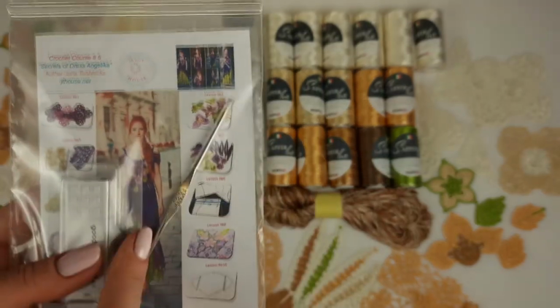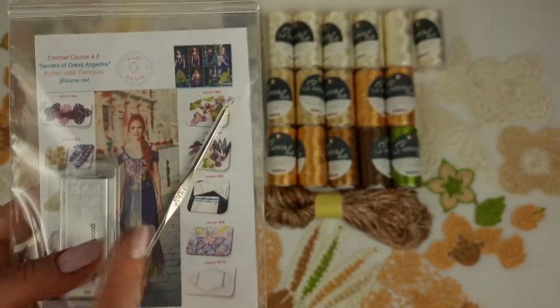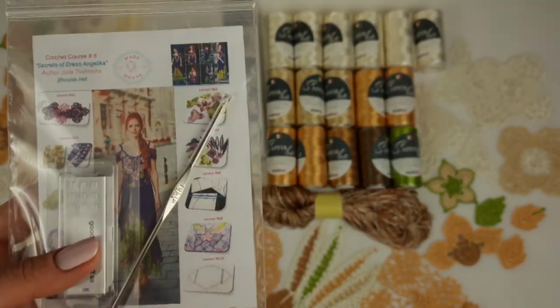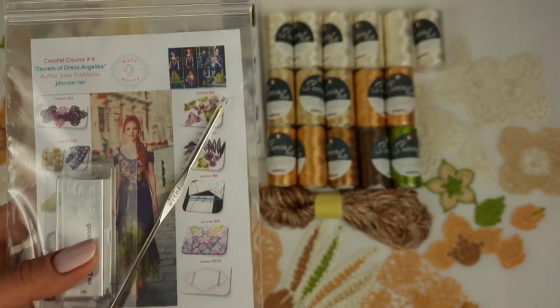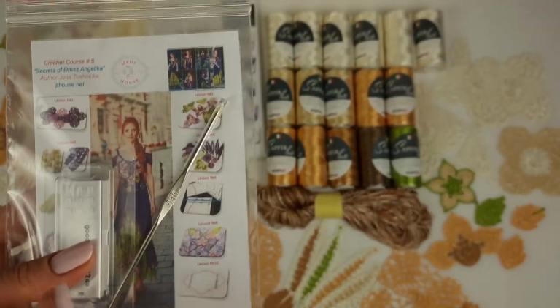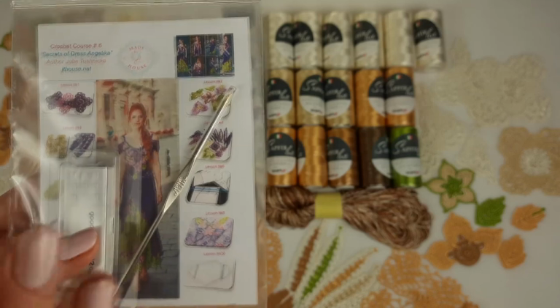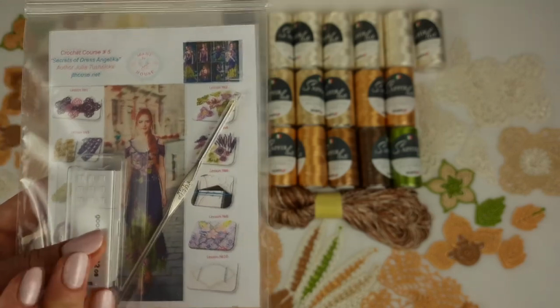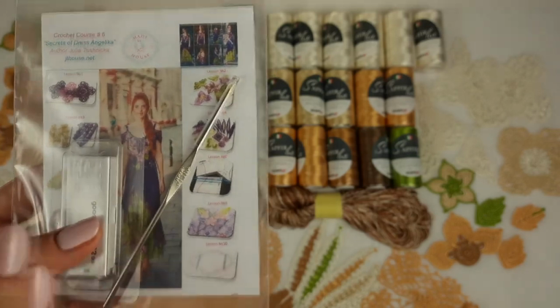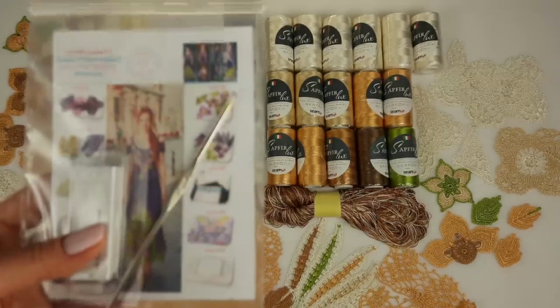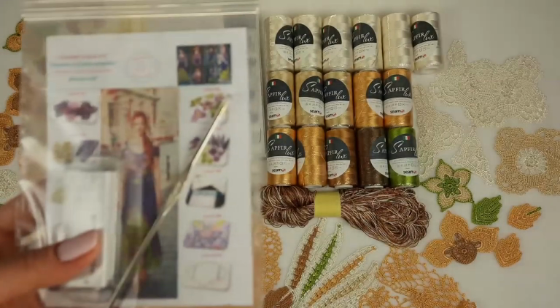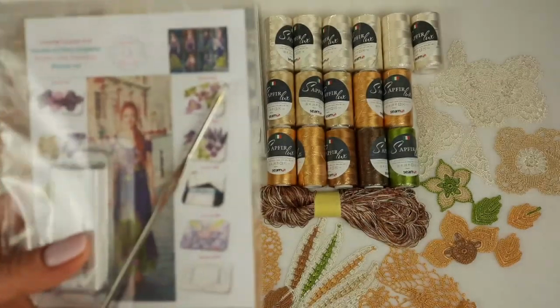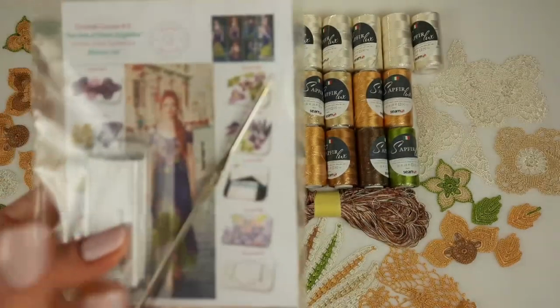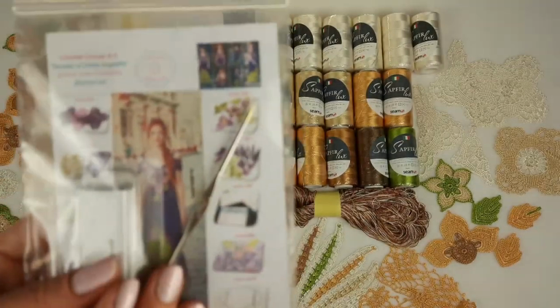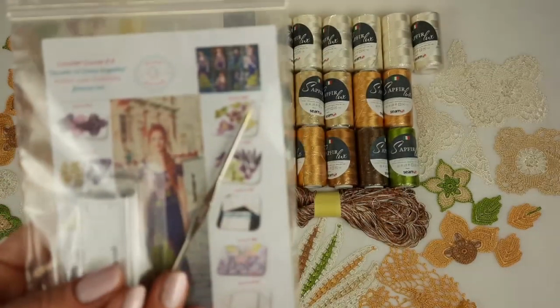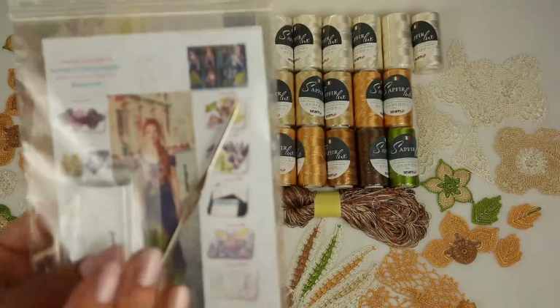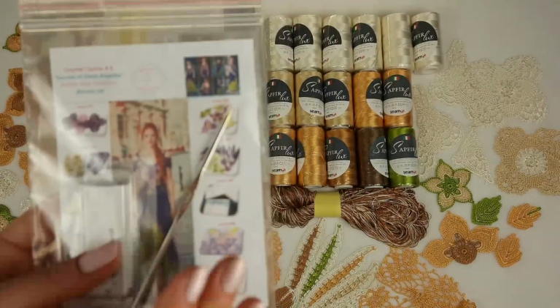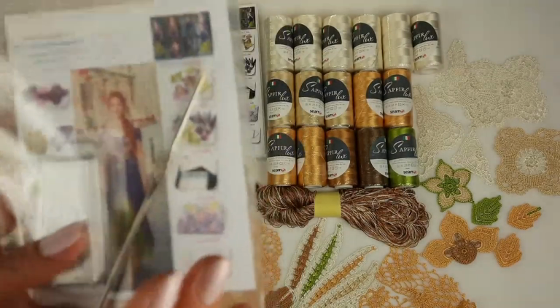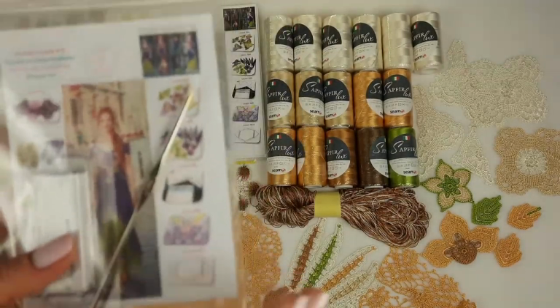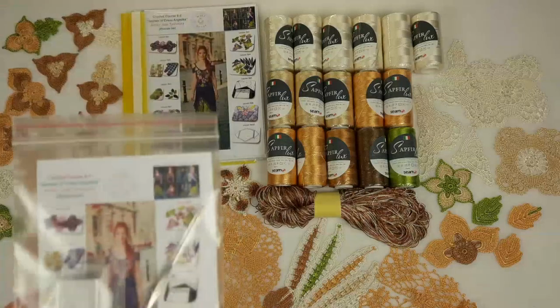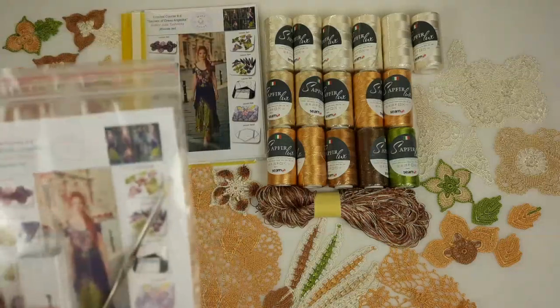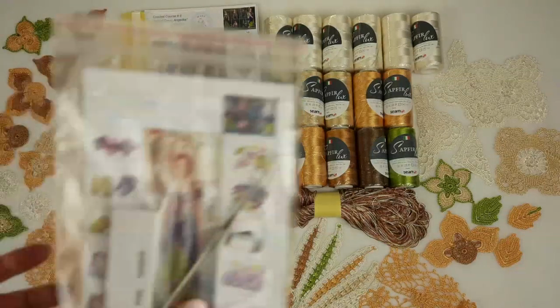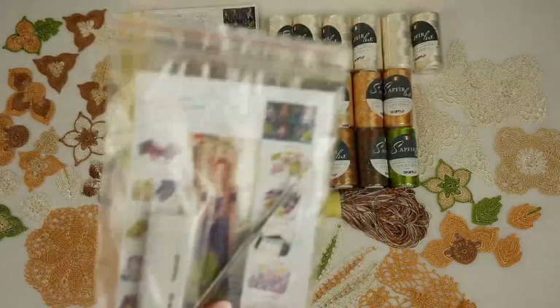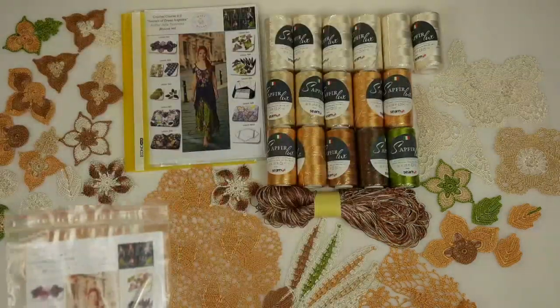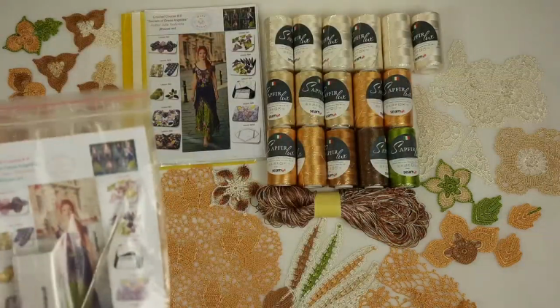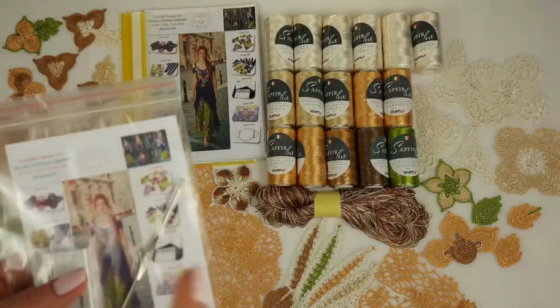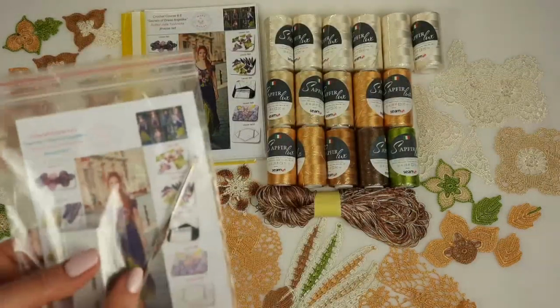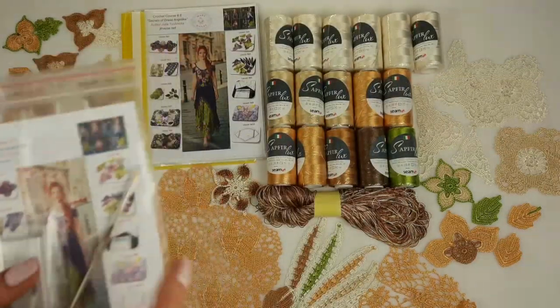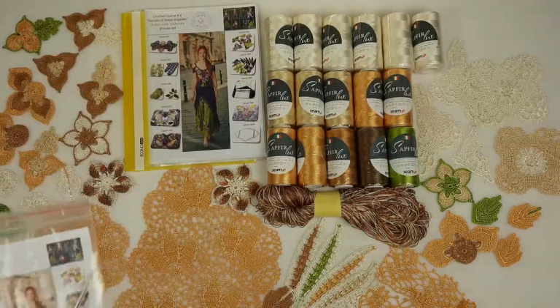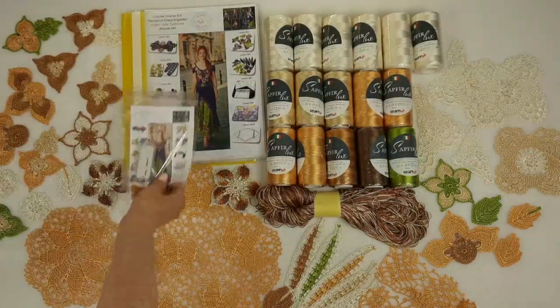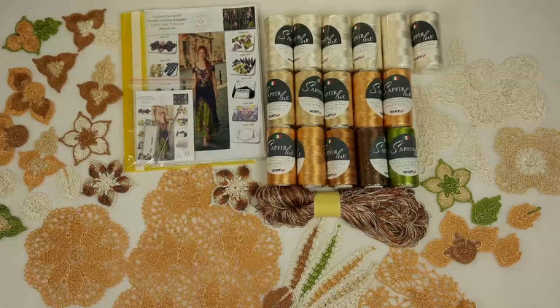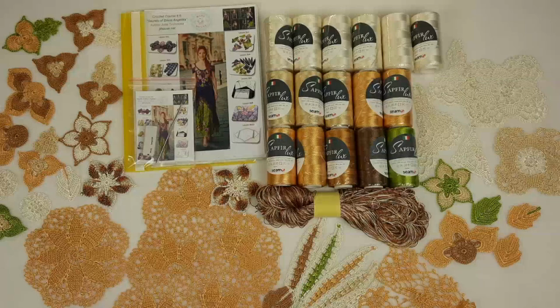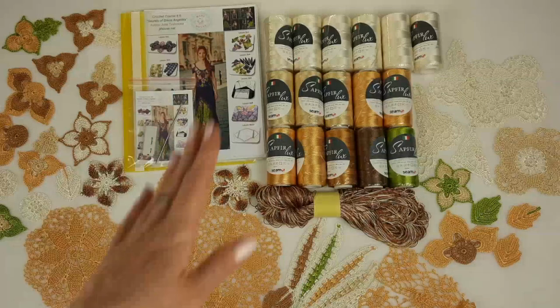And I am sending a crochet hook. It's my favorite crochet hook, 1.7 millimeters. I am using this crochet hook all the time for all my collections. That's why I am sending to all my students my favorite crochet hook.